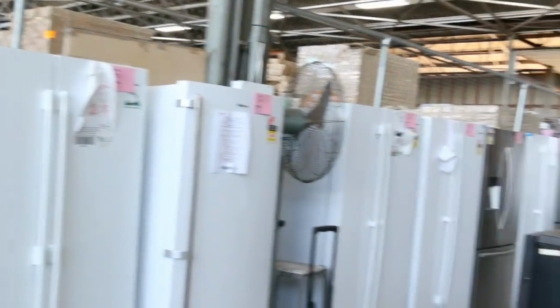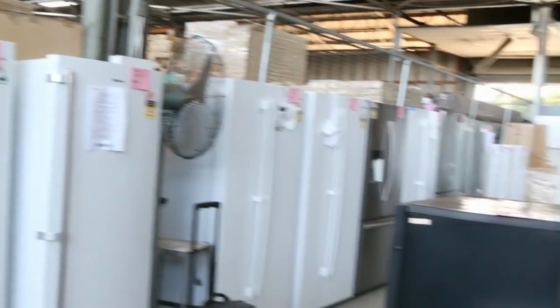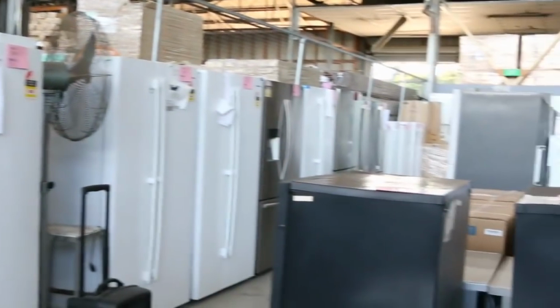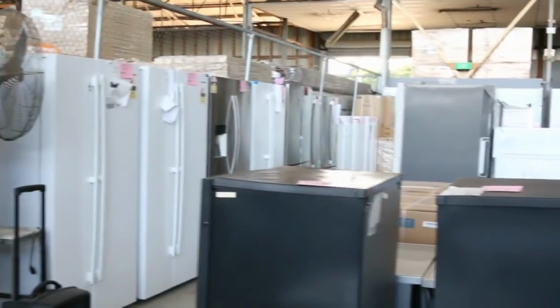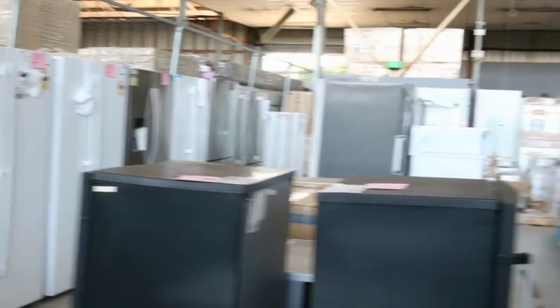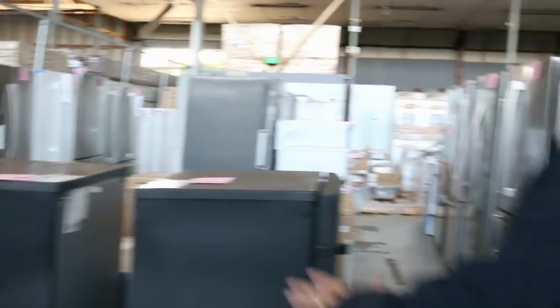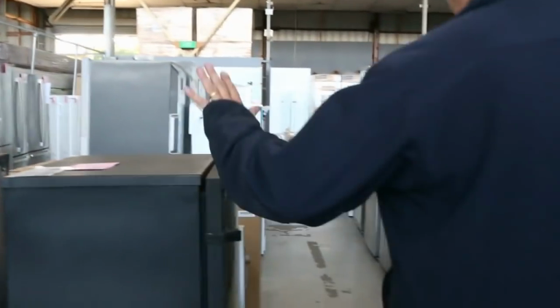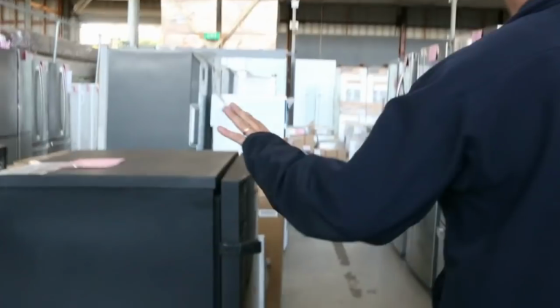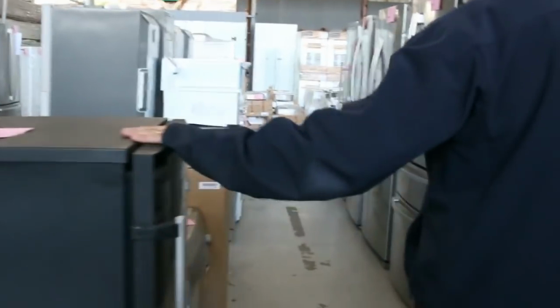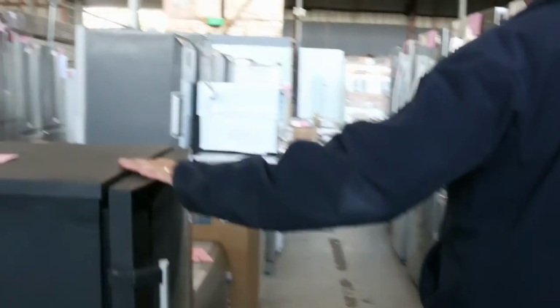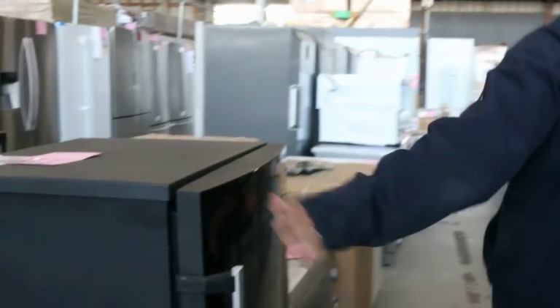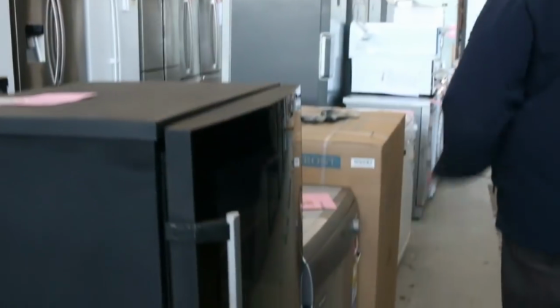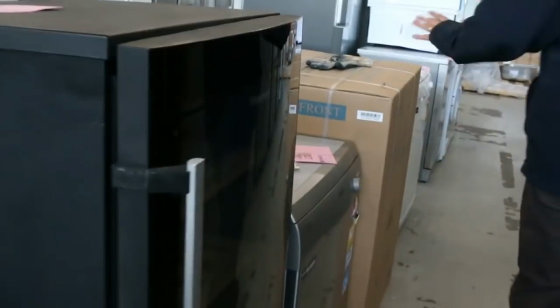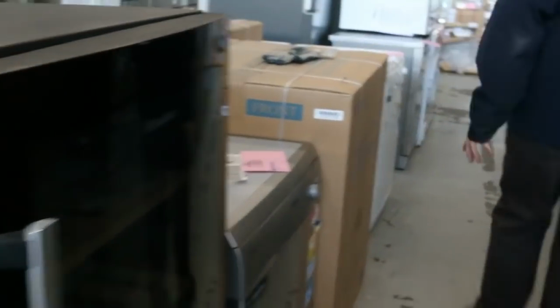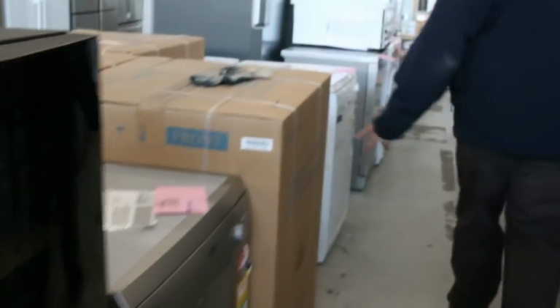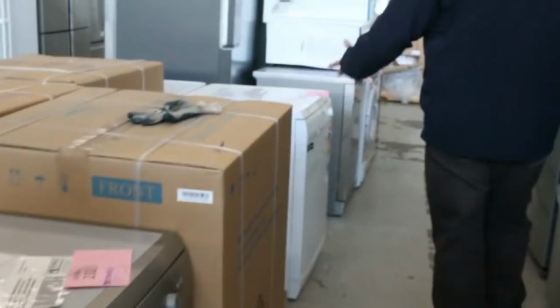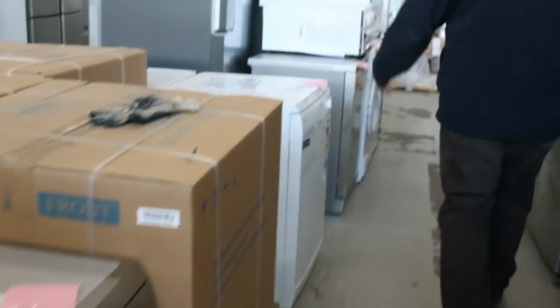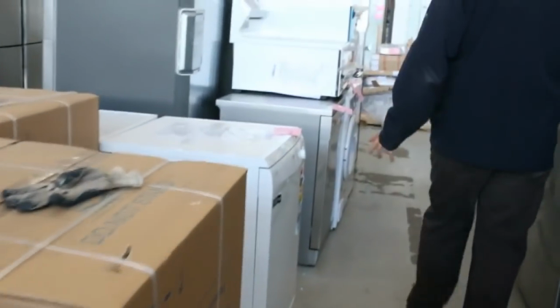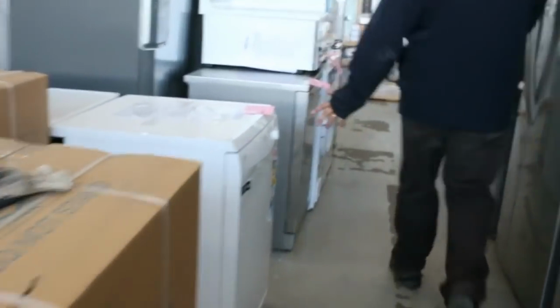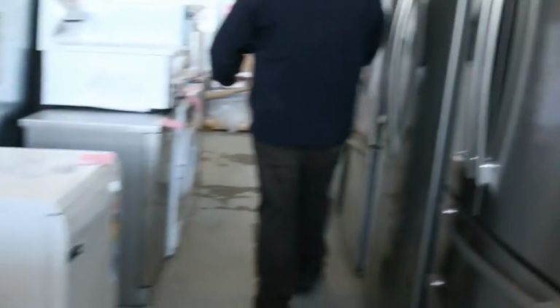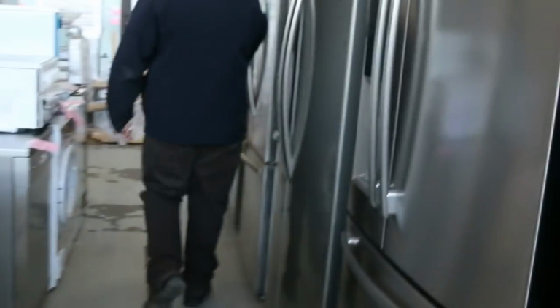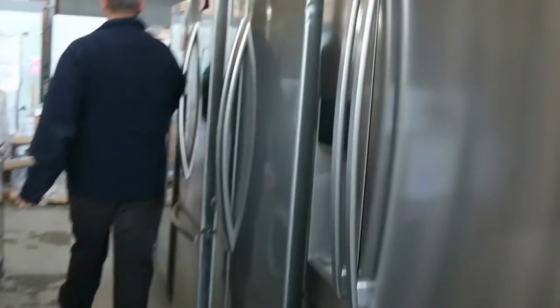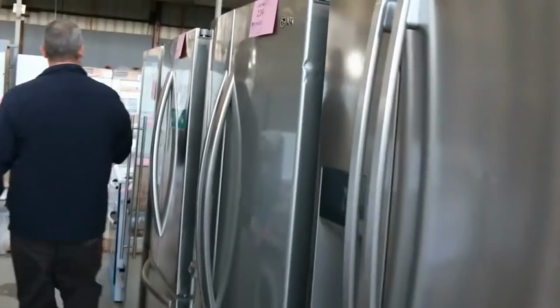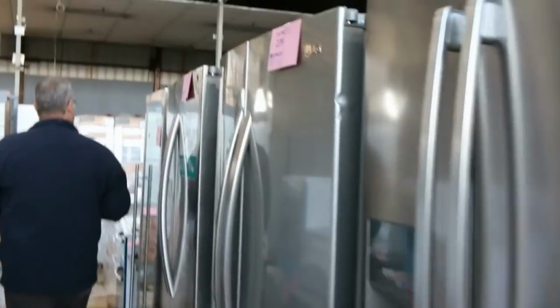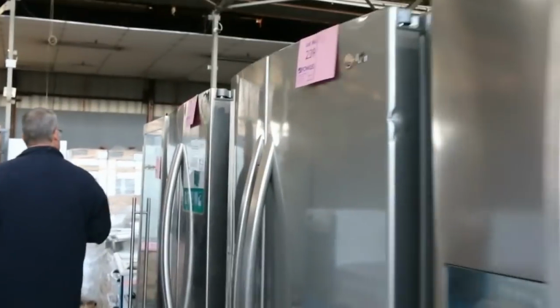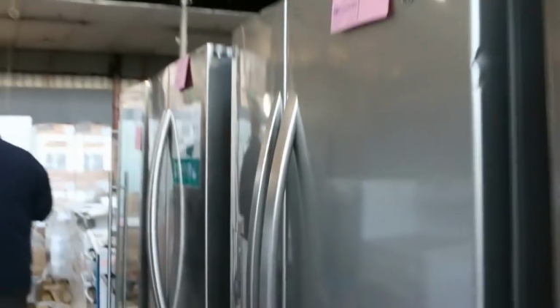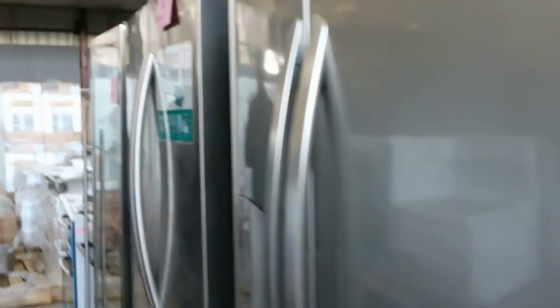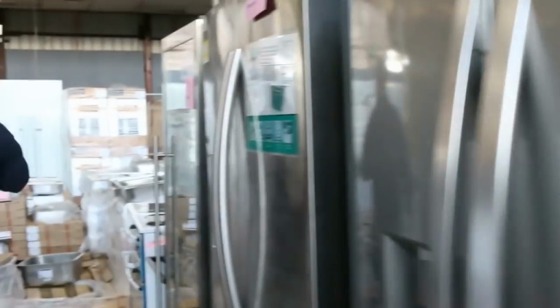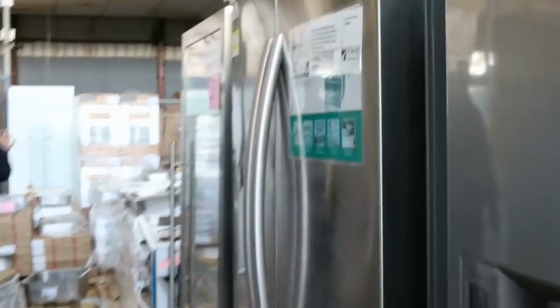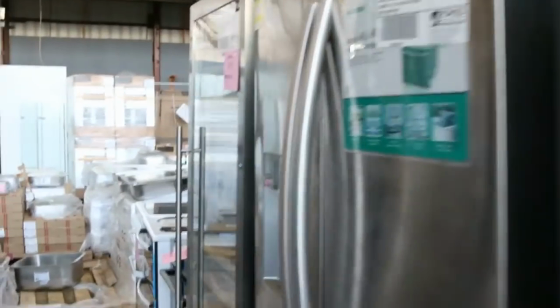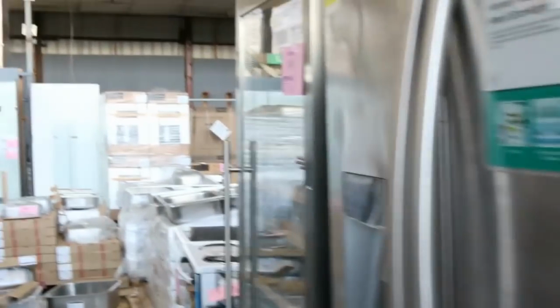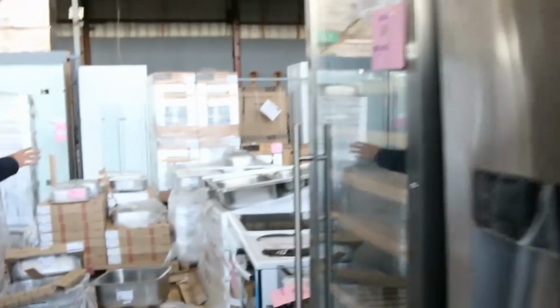If you're looking for a spare fridge for the garage or the shed, really good buying on those. Wine fridges, dishwashers — the range just keeps coming in. Down the back here a little bit later in the auction we've got tons and tons of stainless sinks.